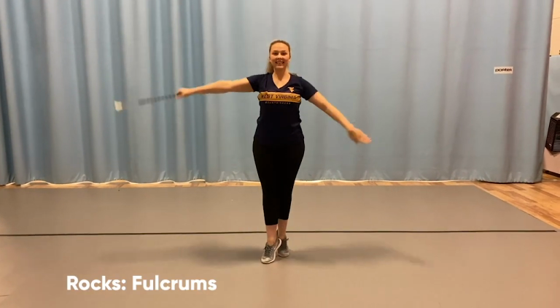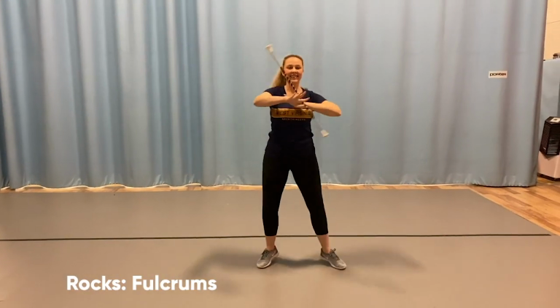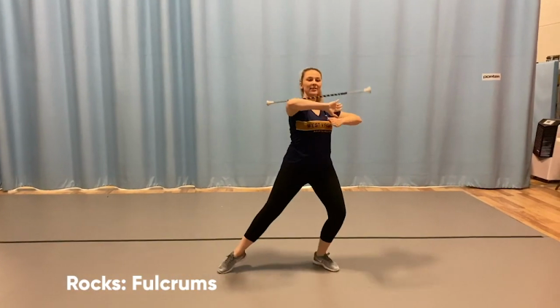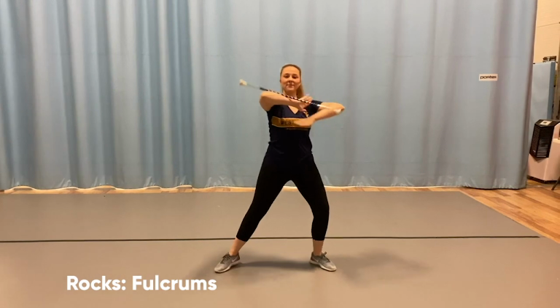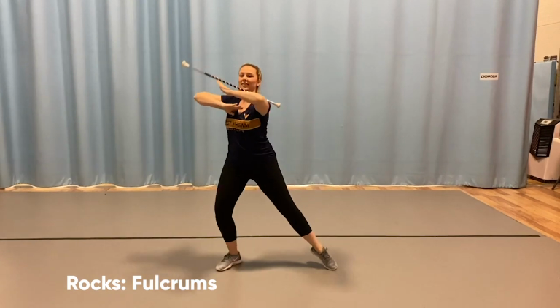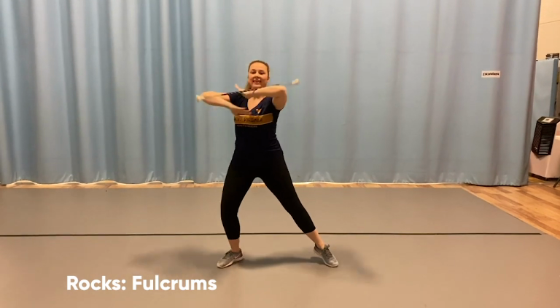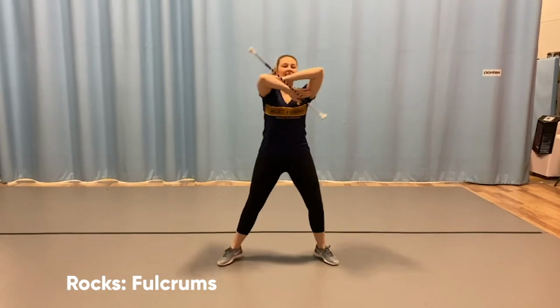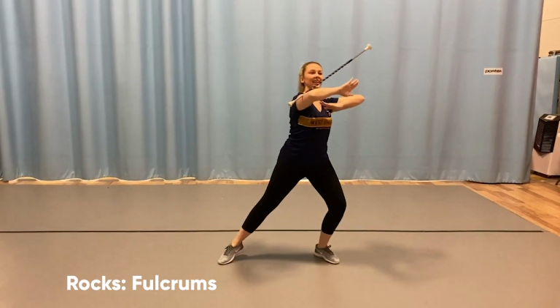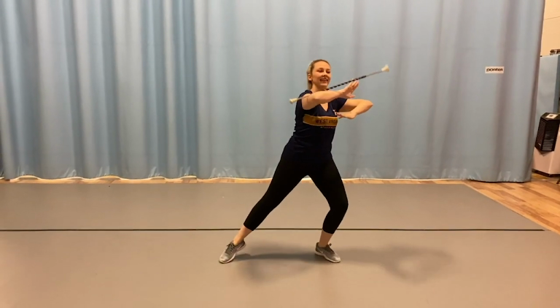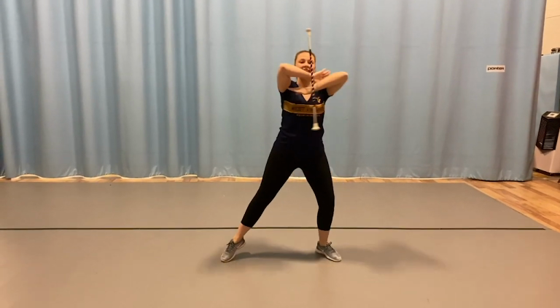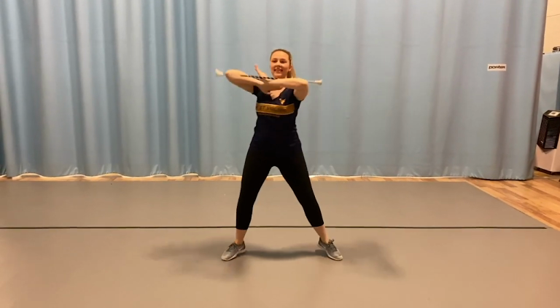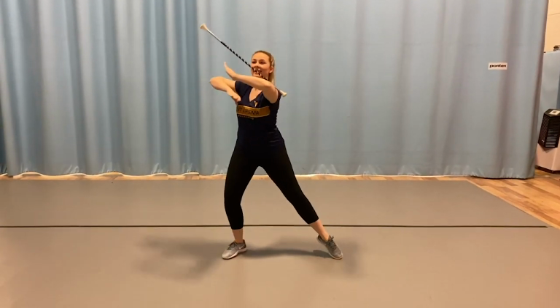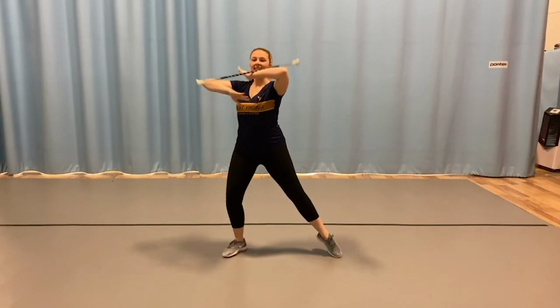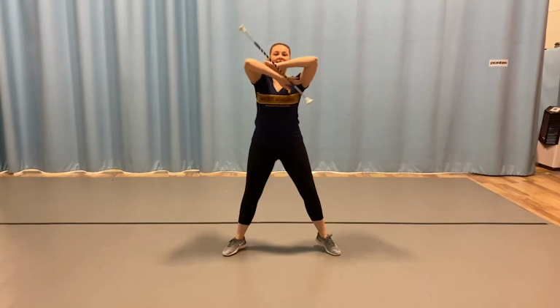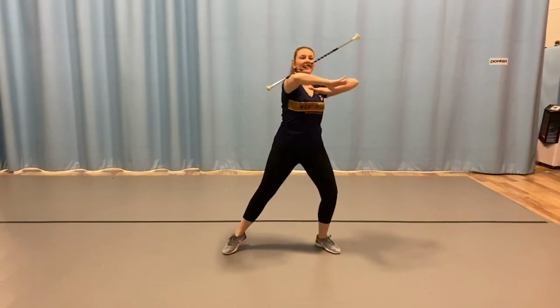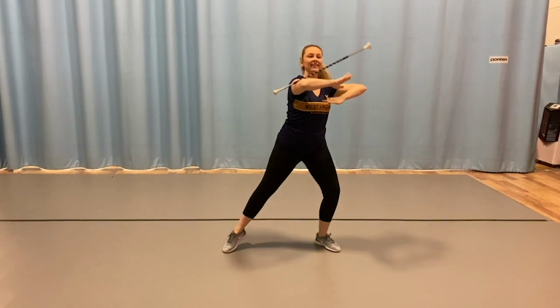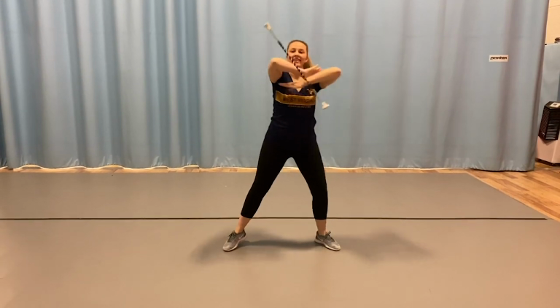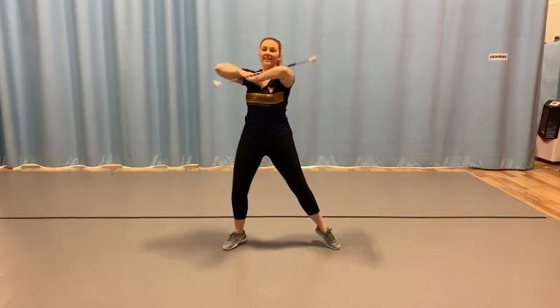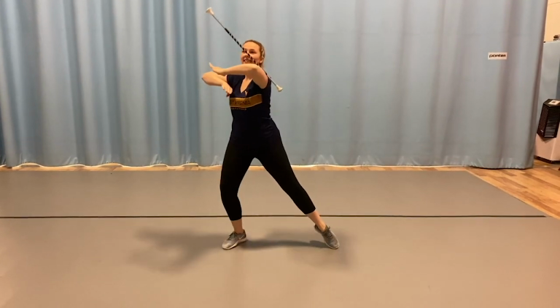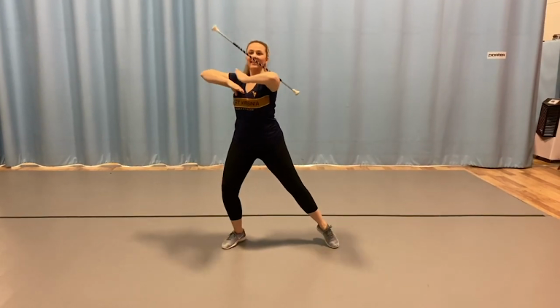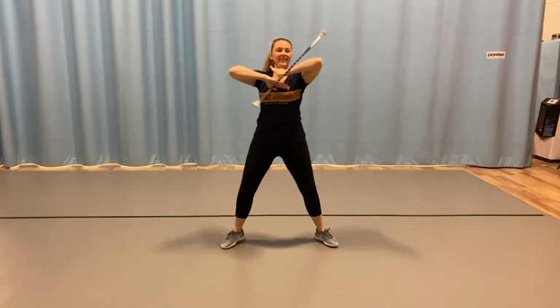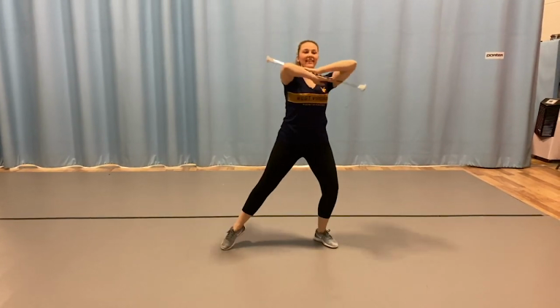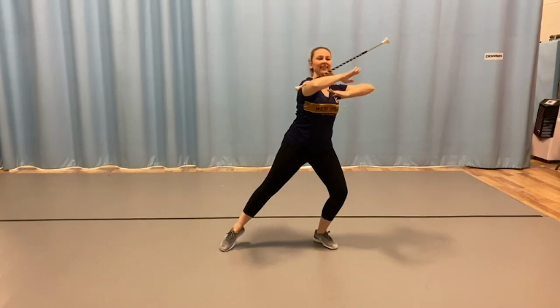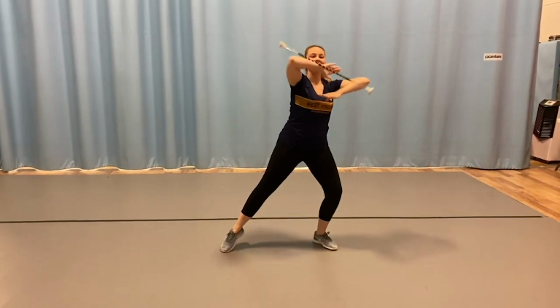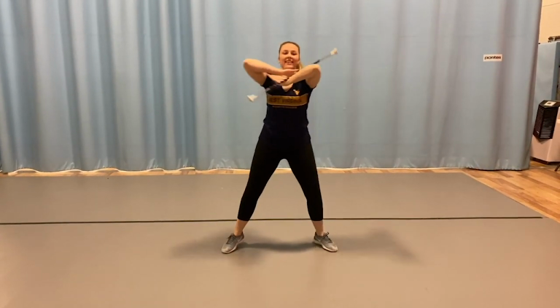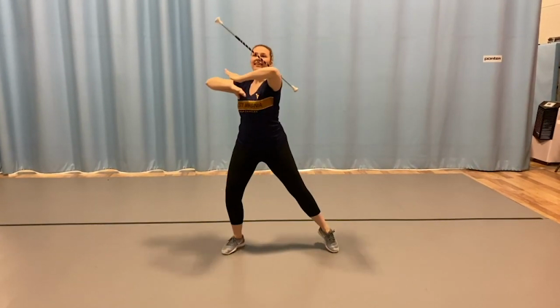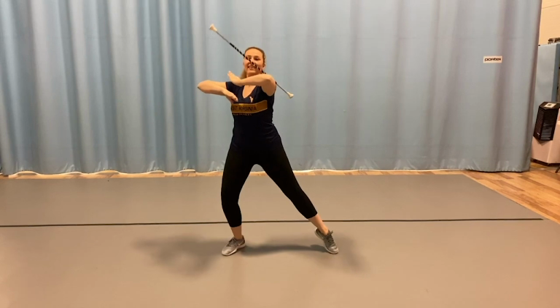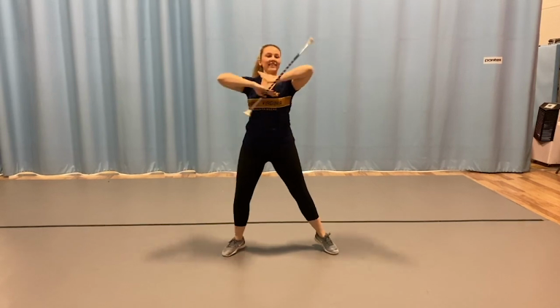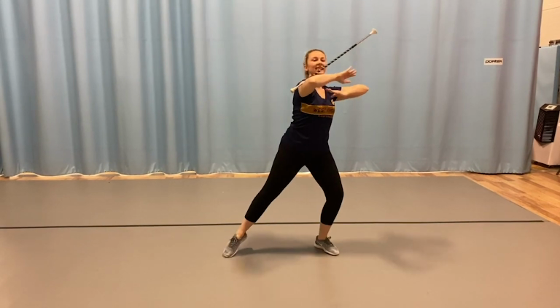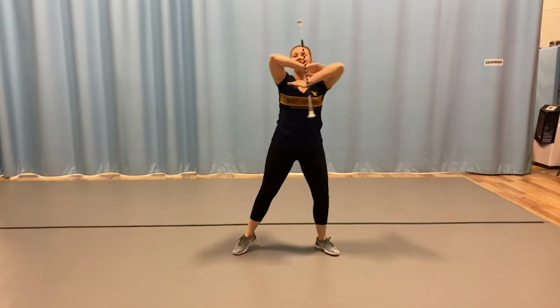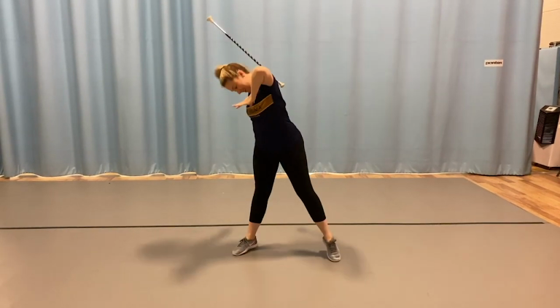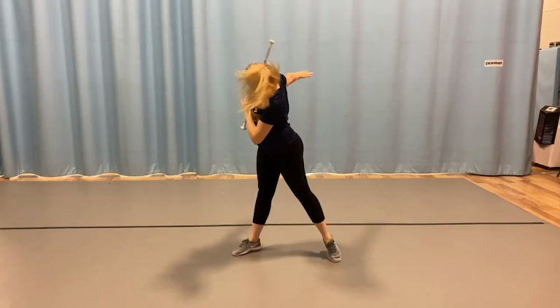Rocks are a very unique trick that is all around a balancing act. These are a fulcrum-oriented trick as well, where the fulcrum is off center to the lever so the baton can rock and not complete a full rotation around the arm.